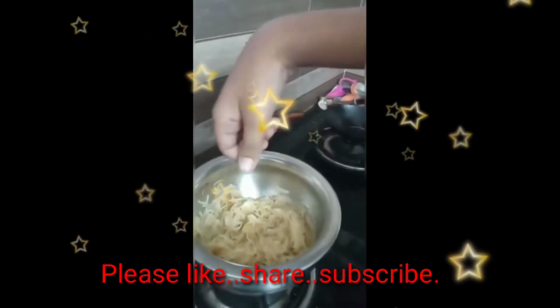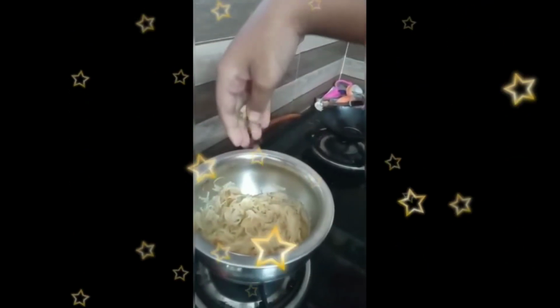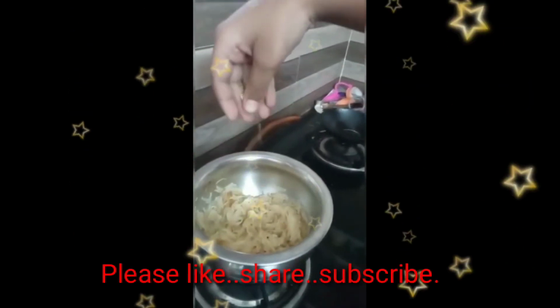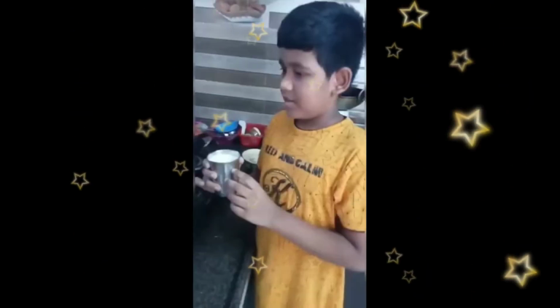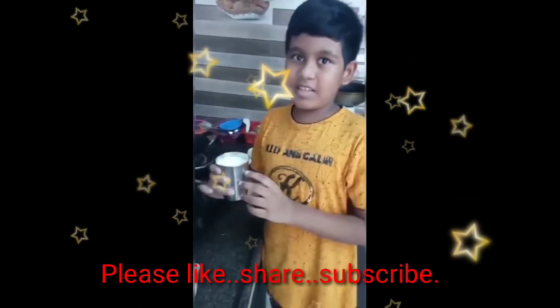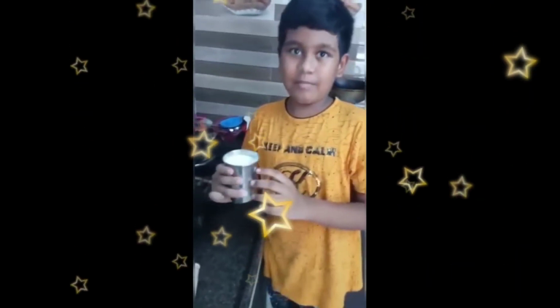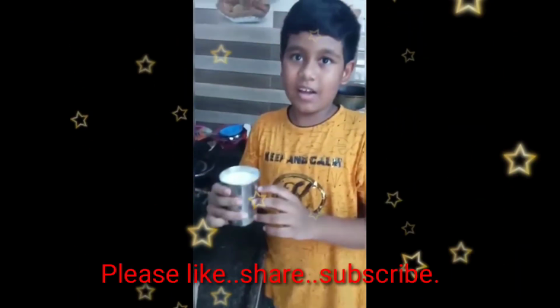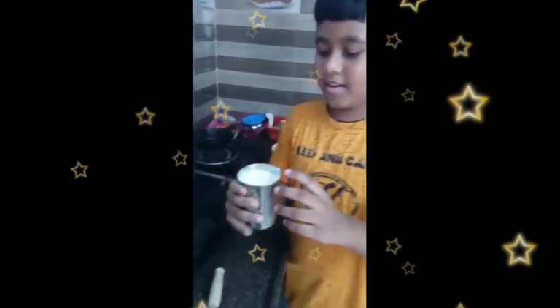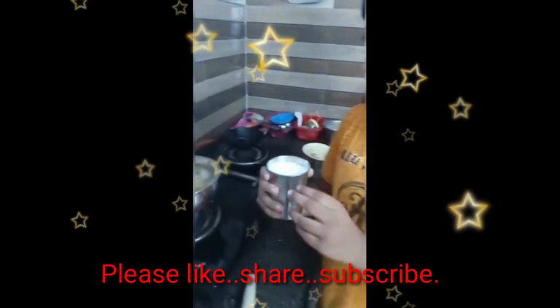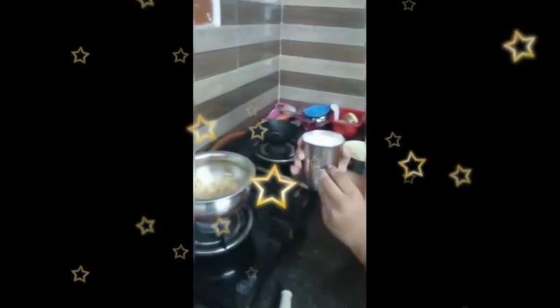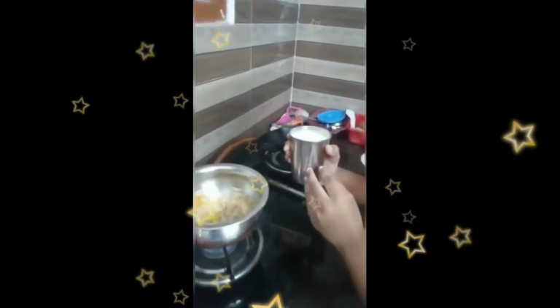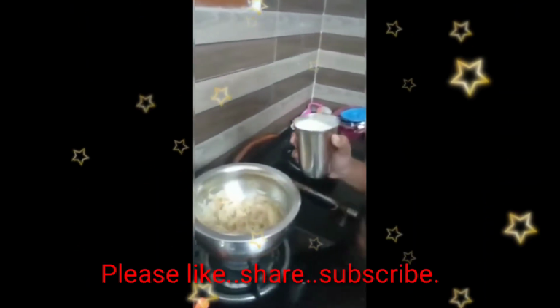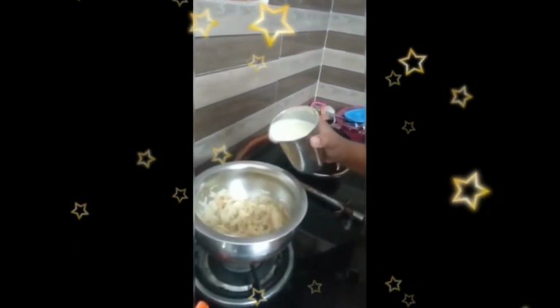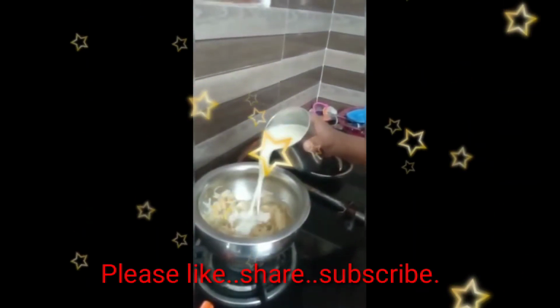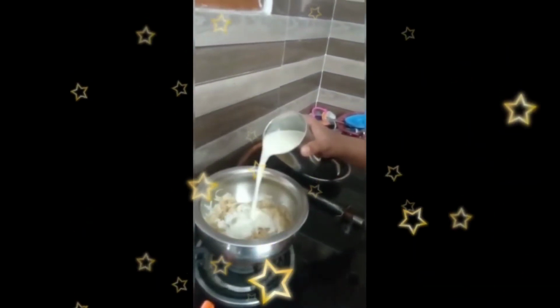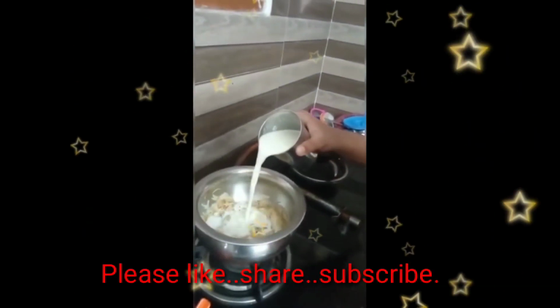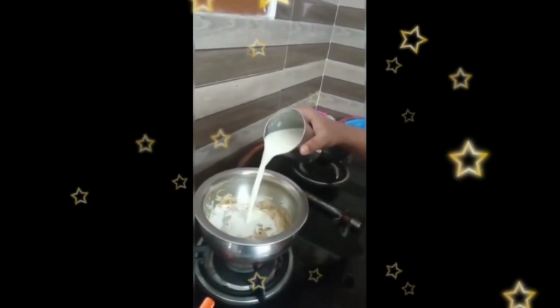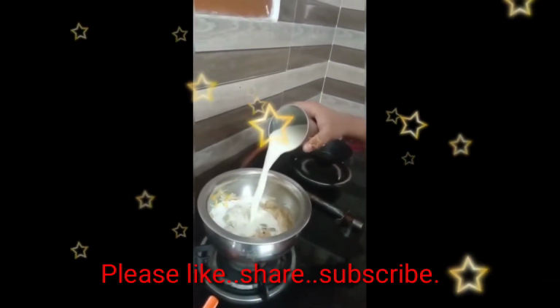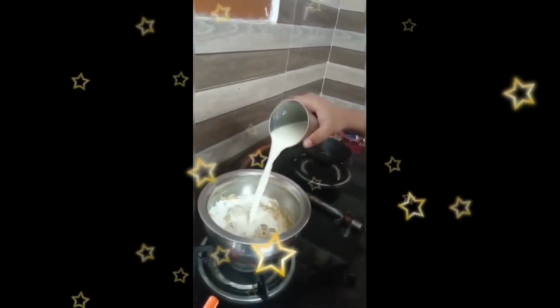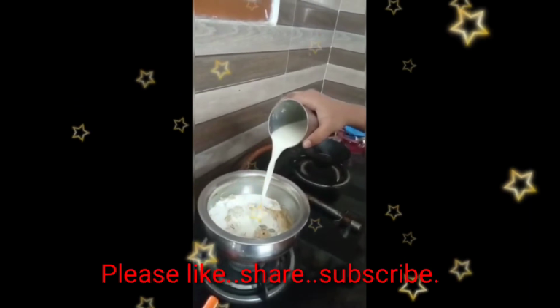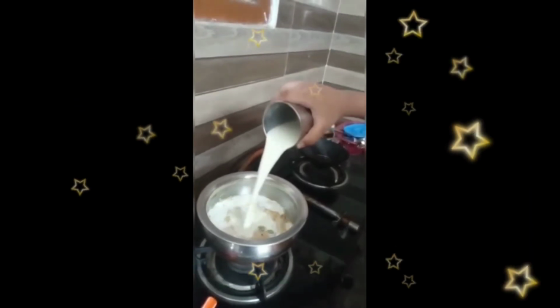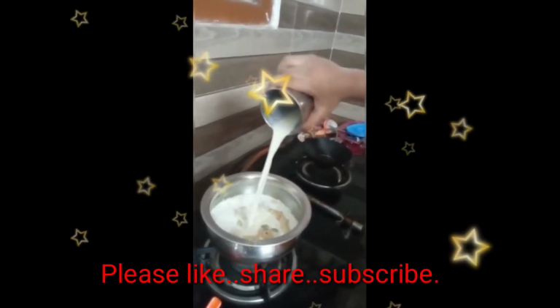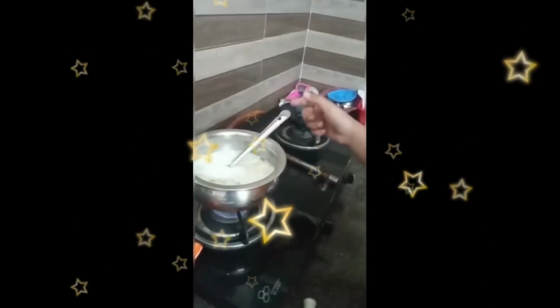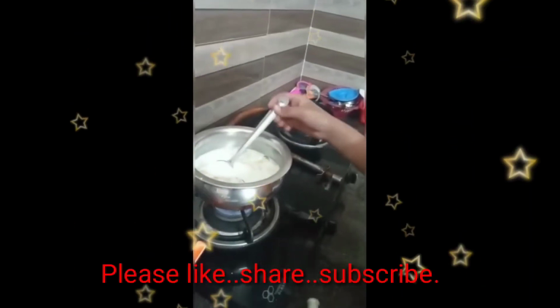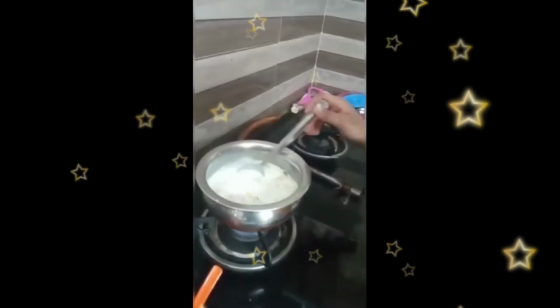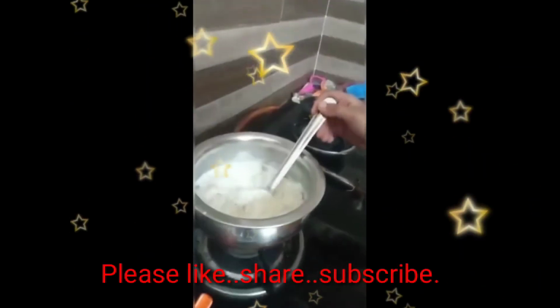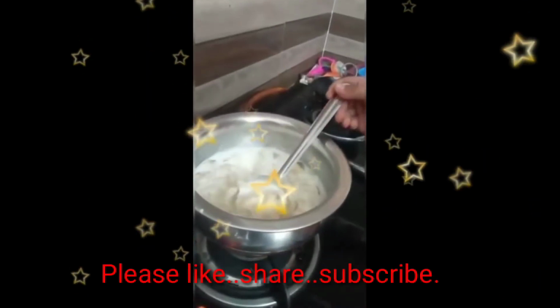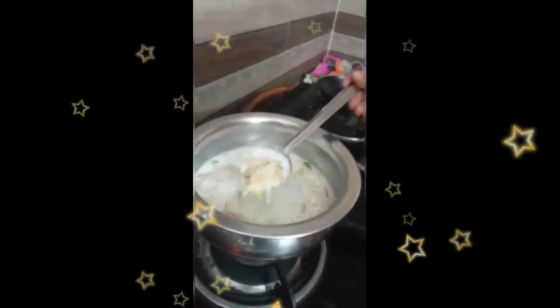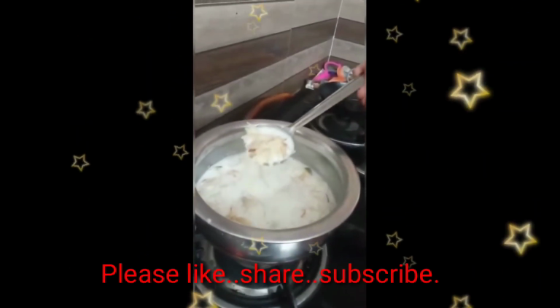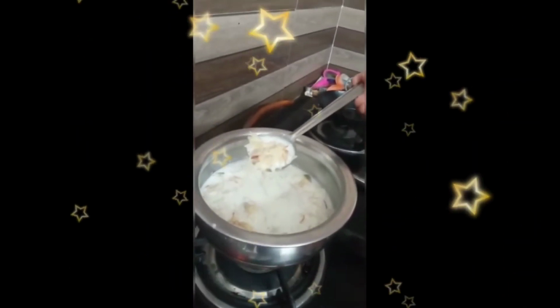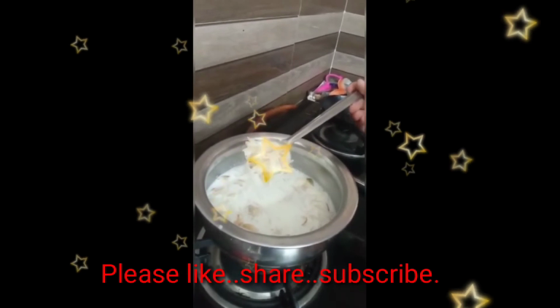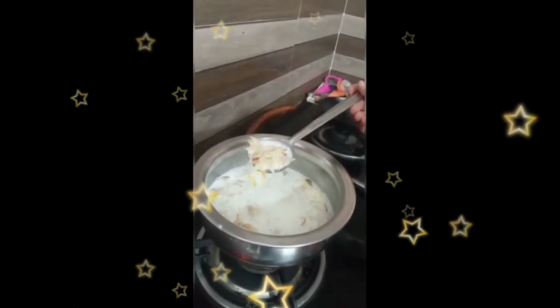After crushing the cardamoms, let's add it to the kheer like this. Let's take the milk and pour it into the vermicelli like this. After adding the milk — this kheer is very tasty.